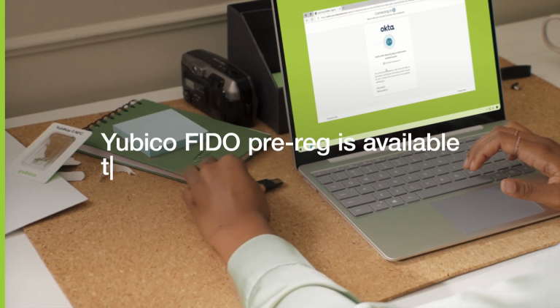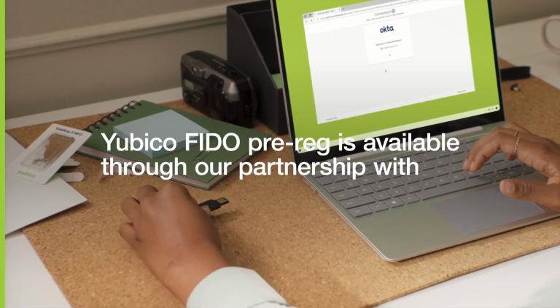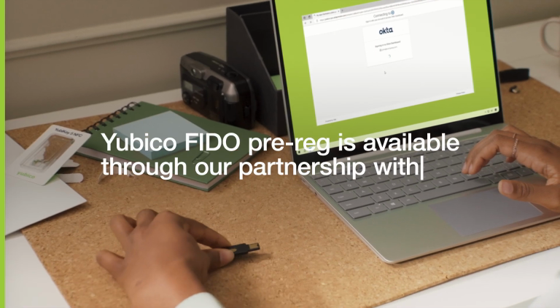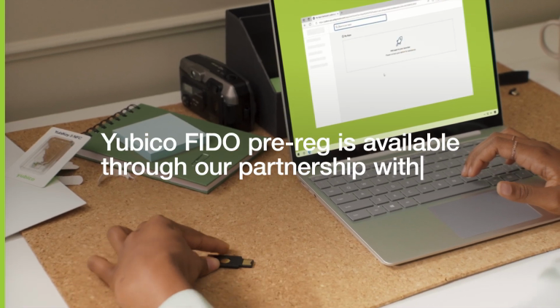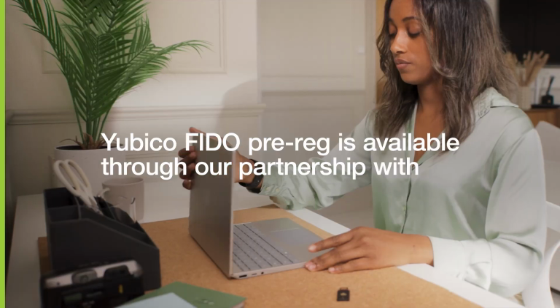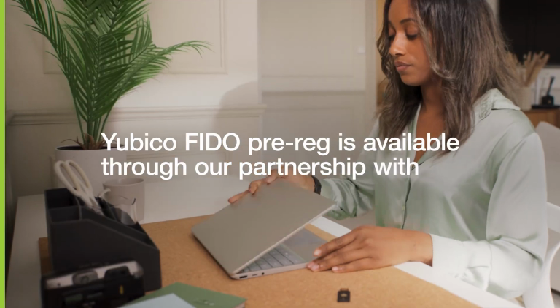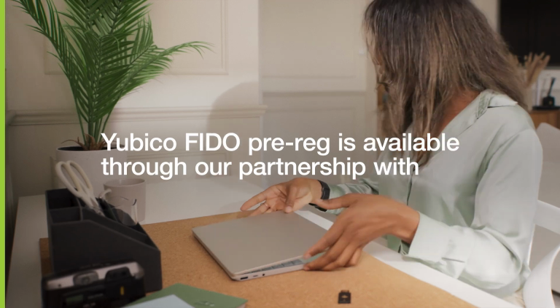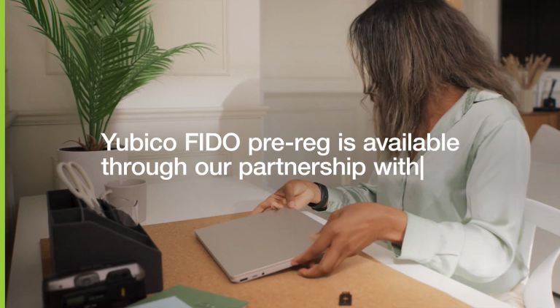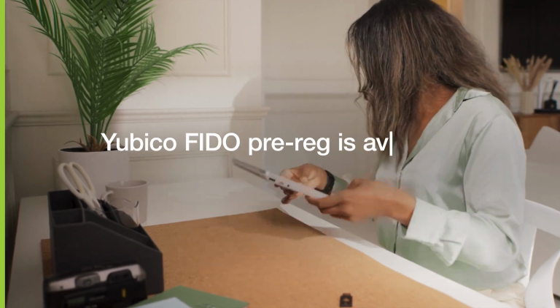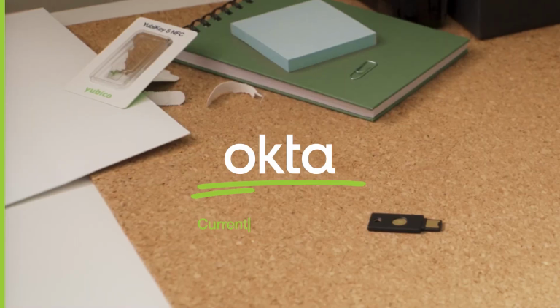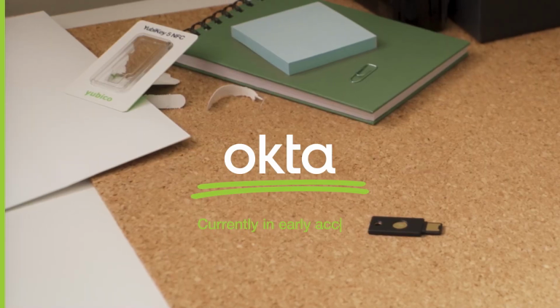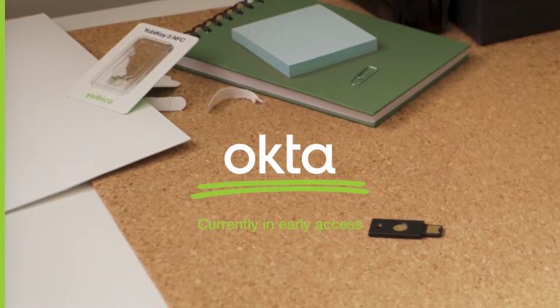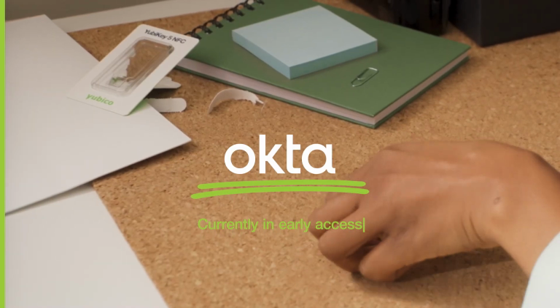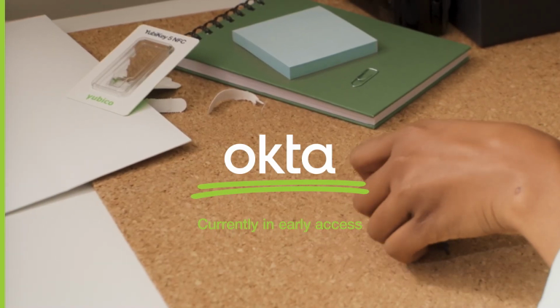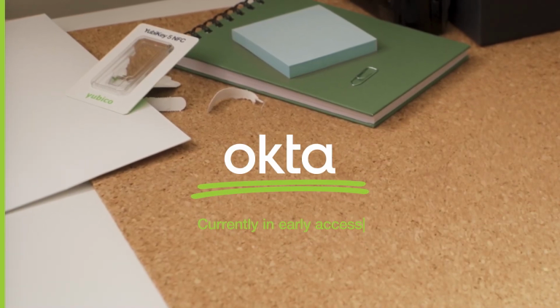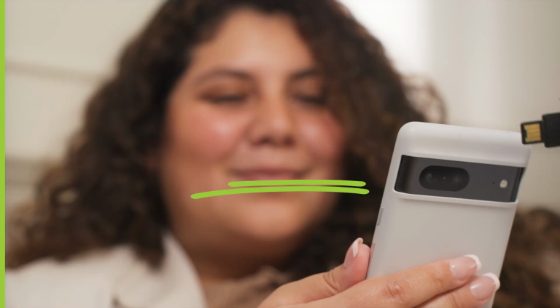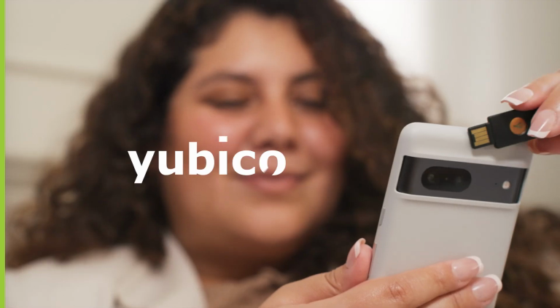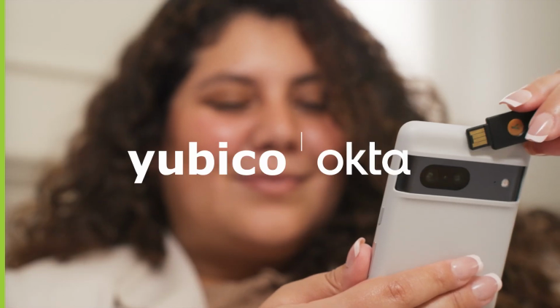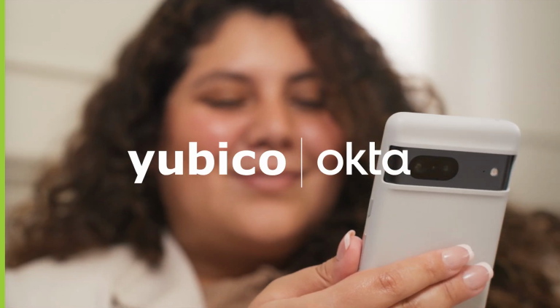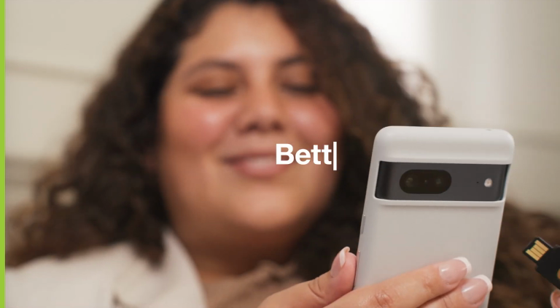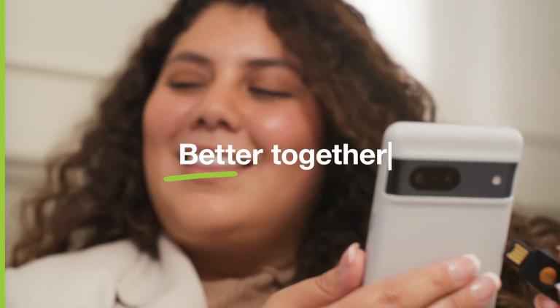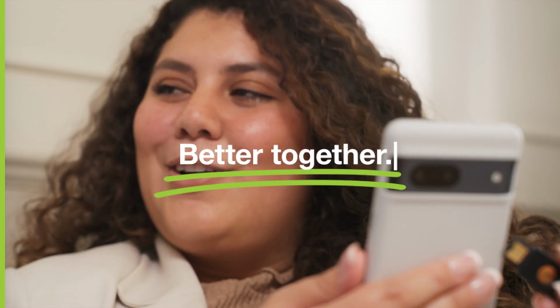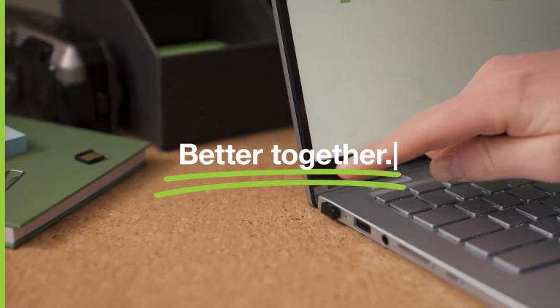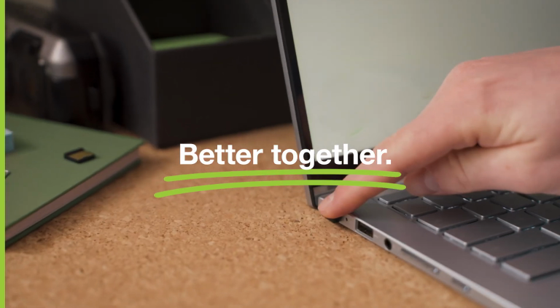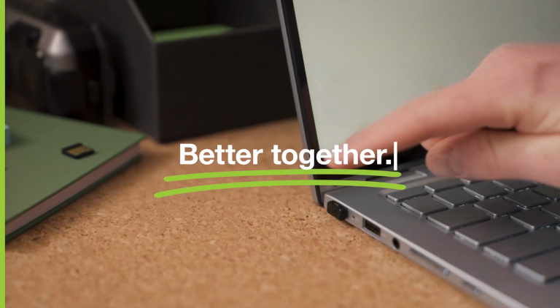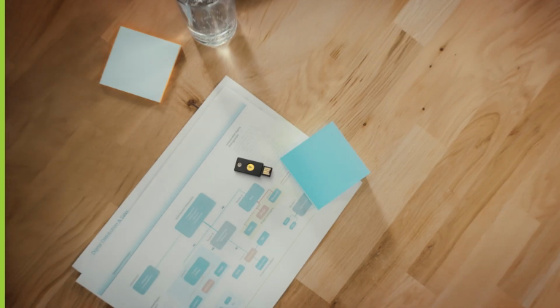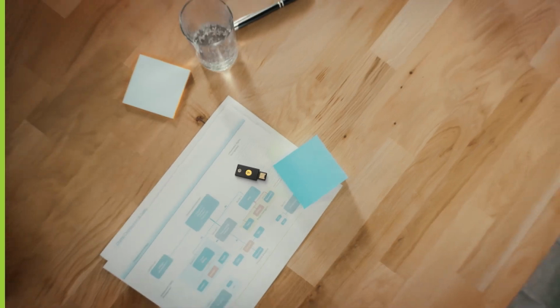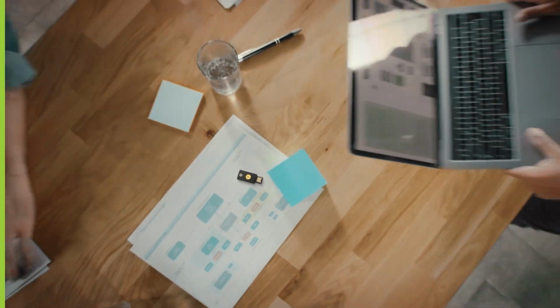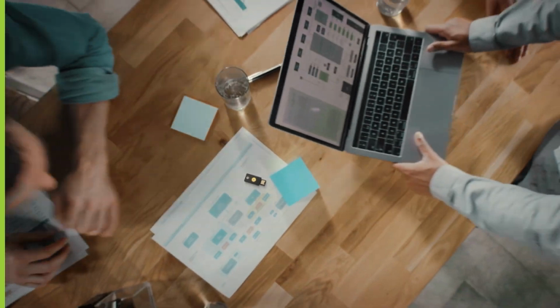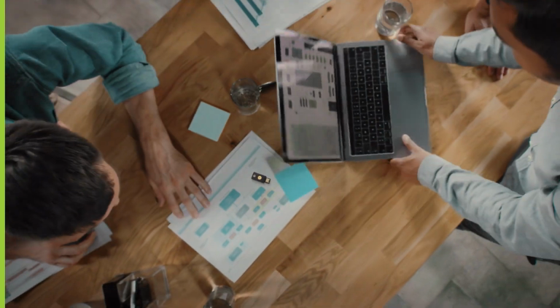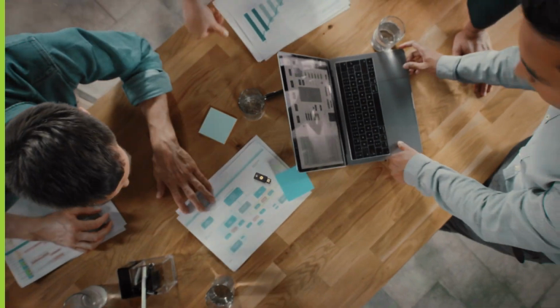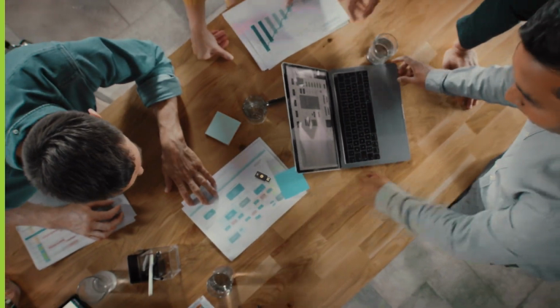YubiKey FIDO pre-reg is currently available through our partnership with Okta. Together, we're raising the bar for security — delivering easy, secure, and scalable phishing-resistant authentication for modern enterprises.